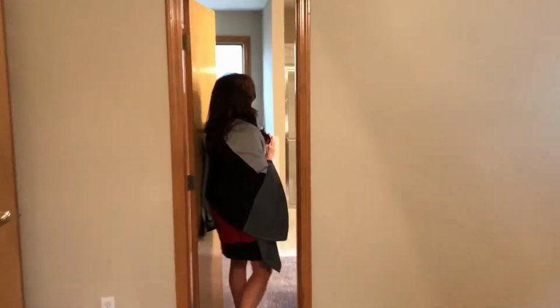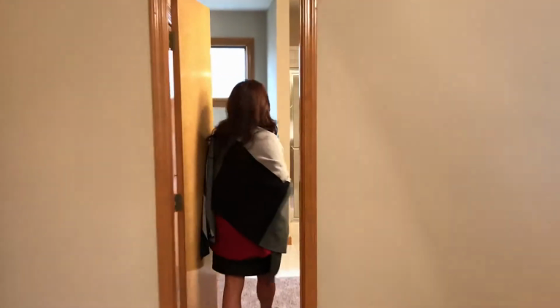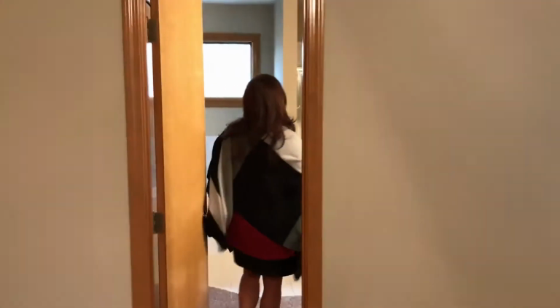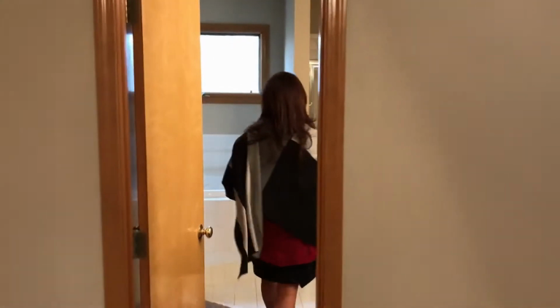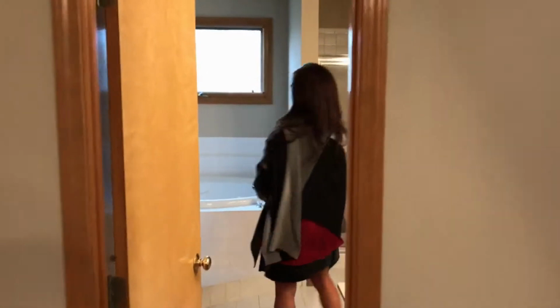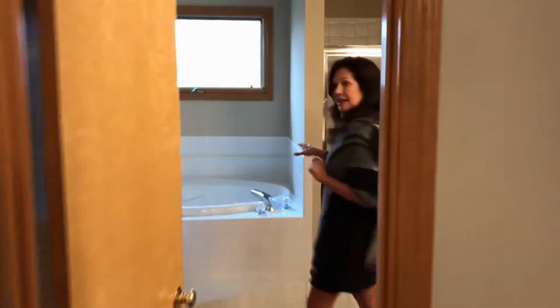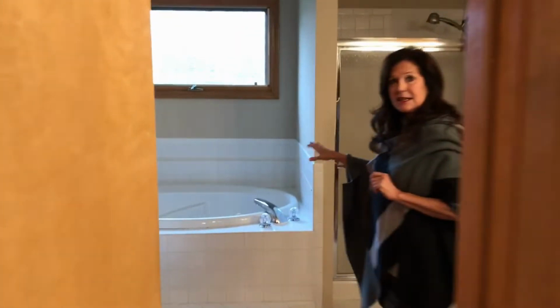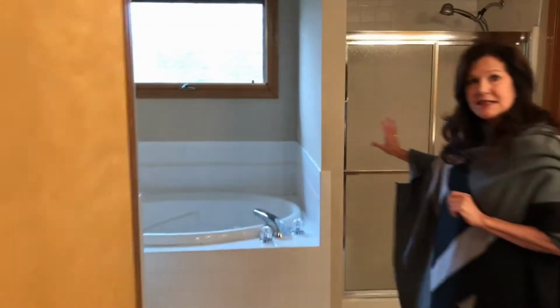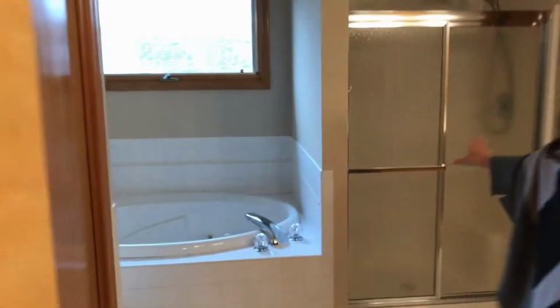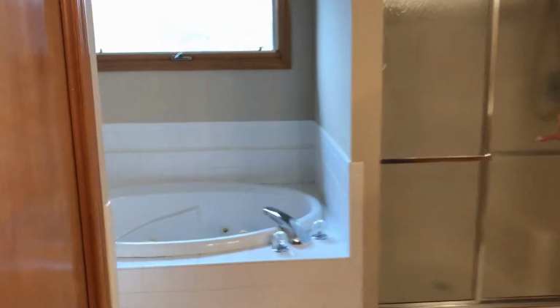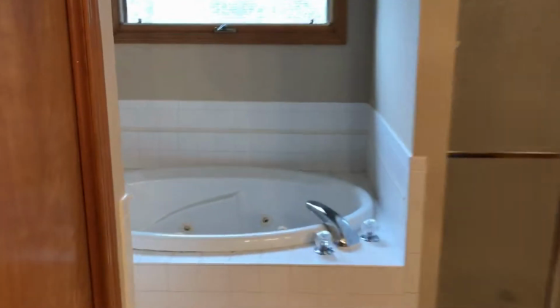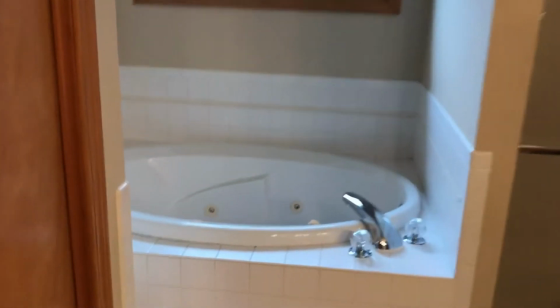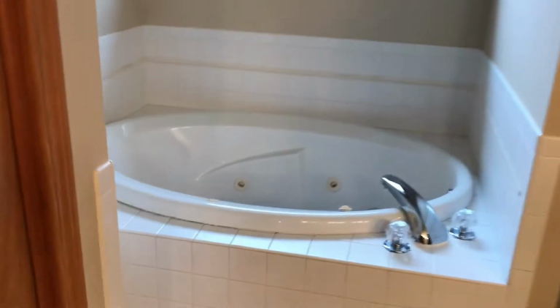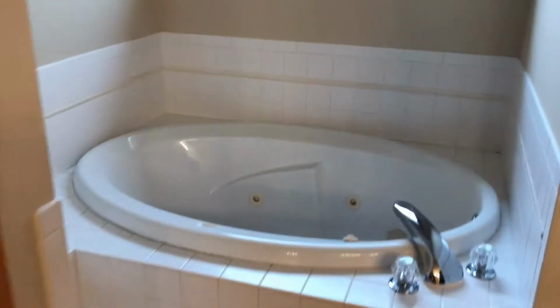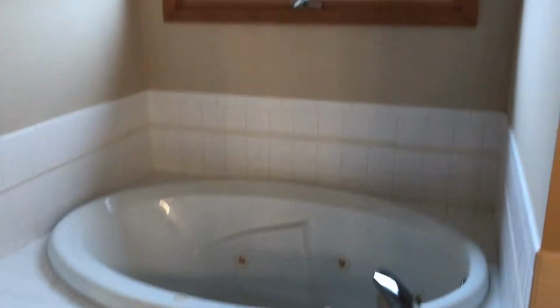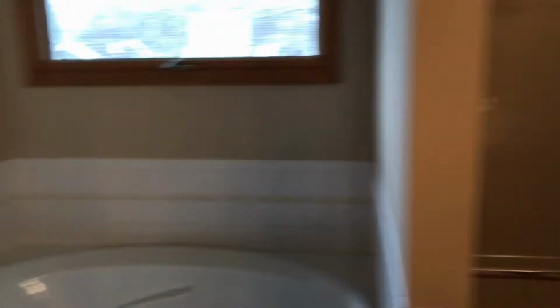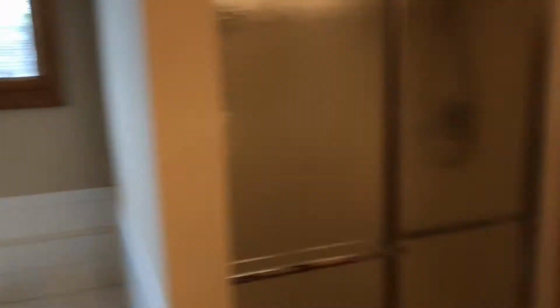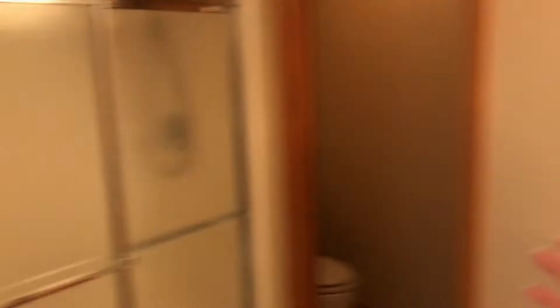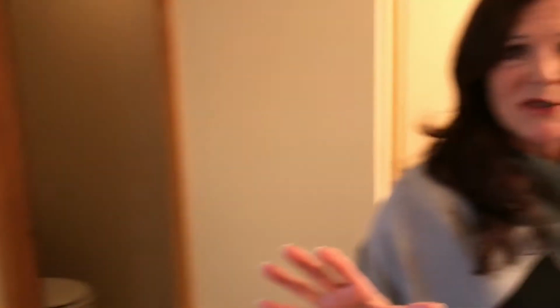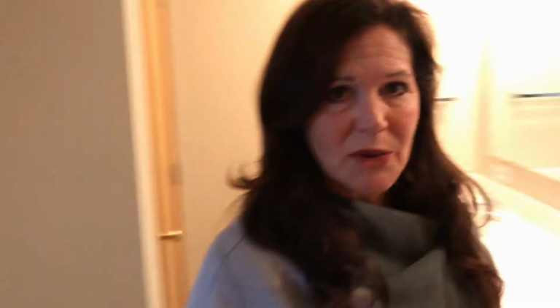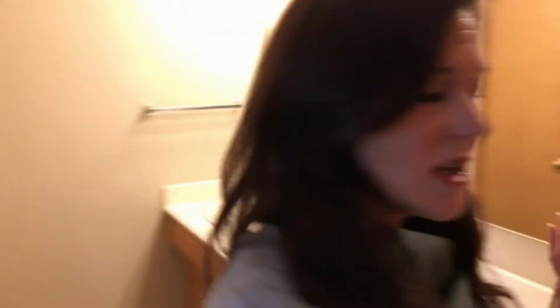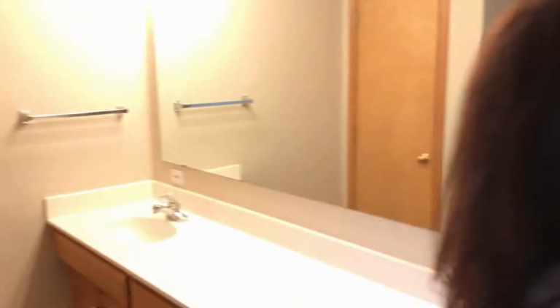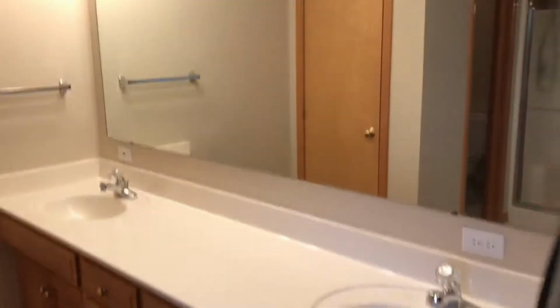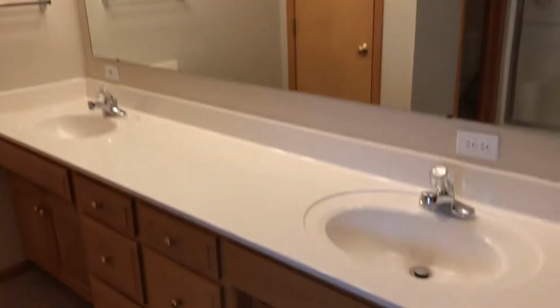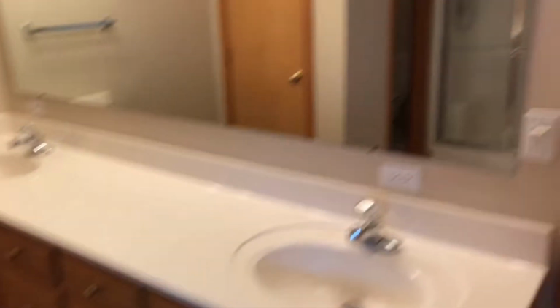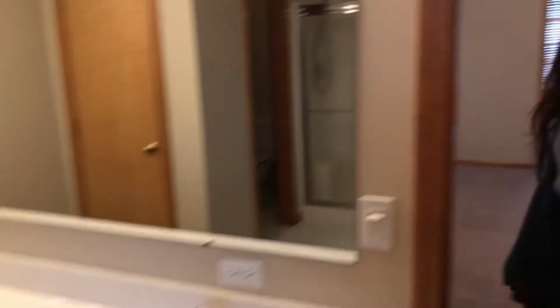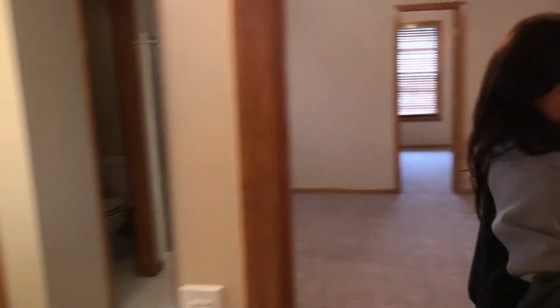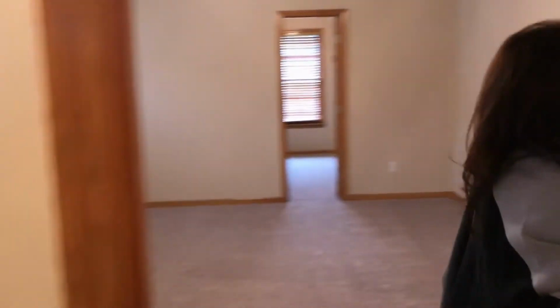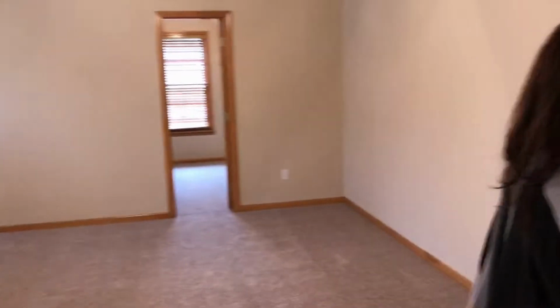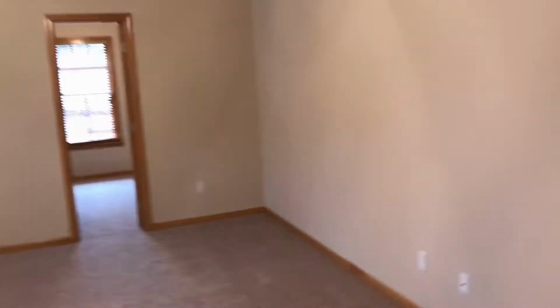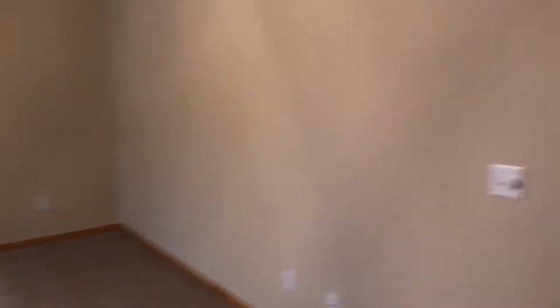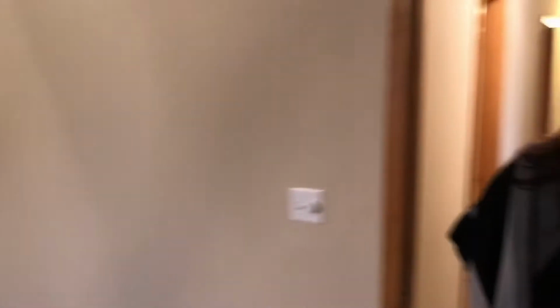Separate tub, jetted, shower, and double sinks. More space in here for storage. And you're going to love the bedroom spaces up here, so check them out too.